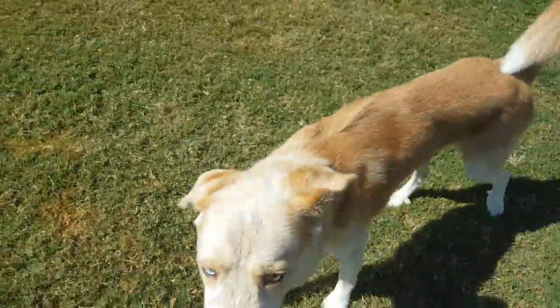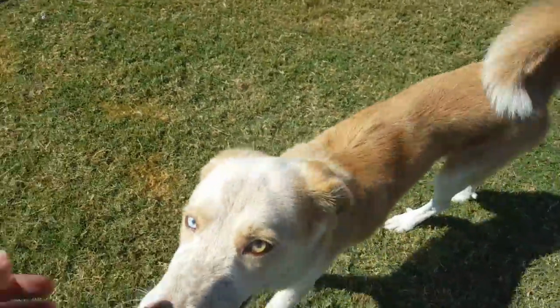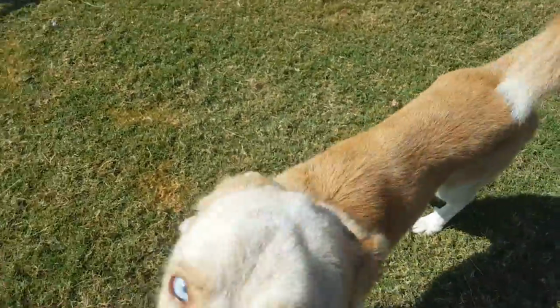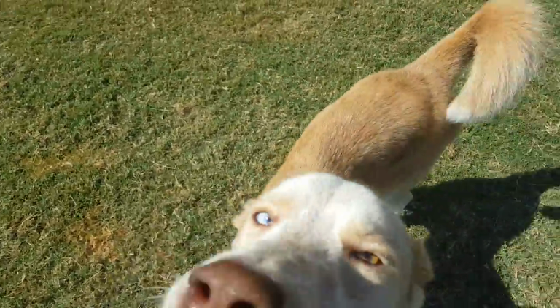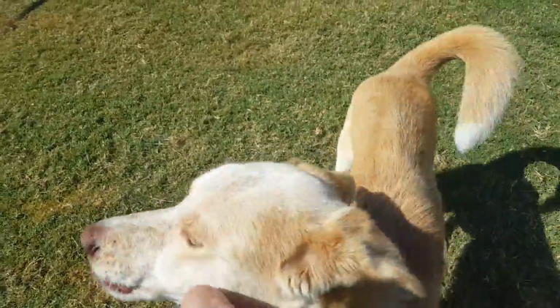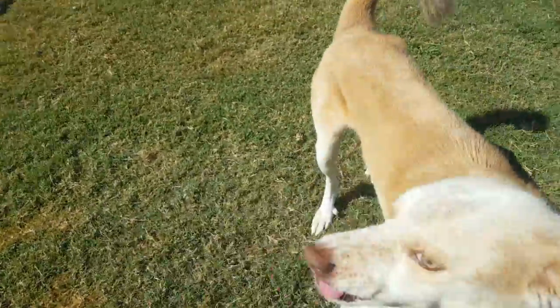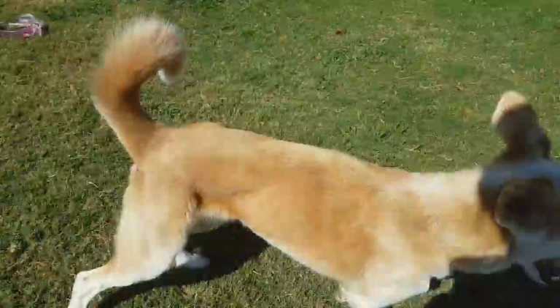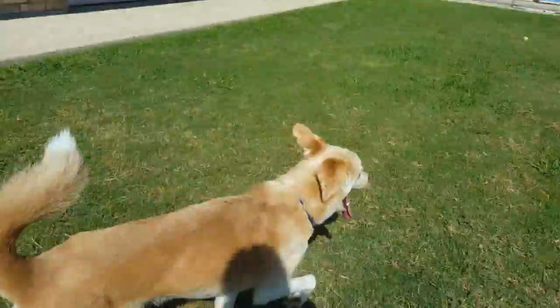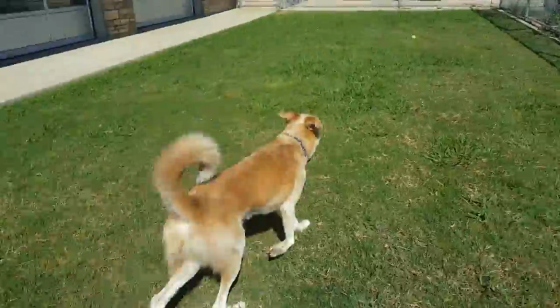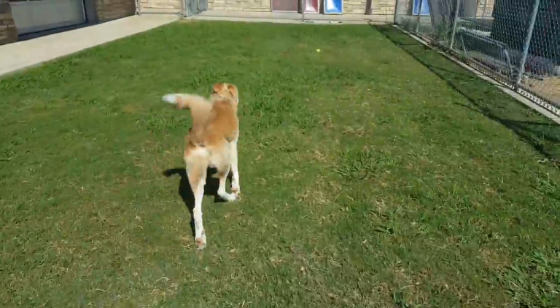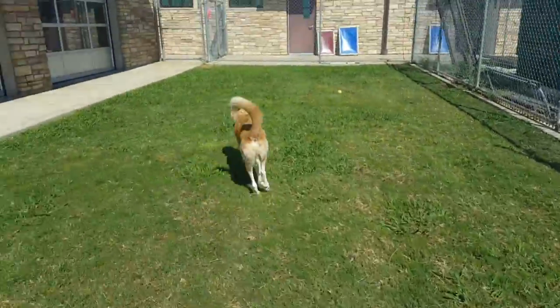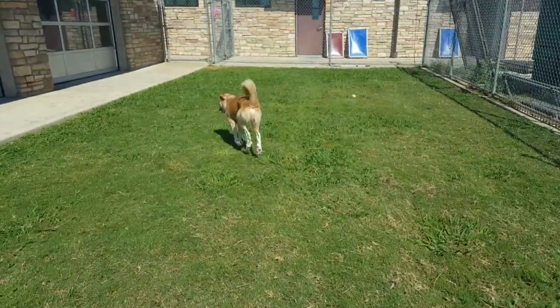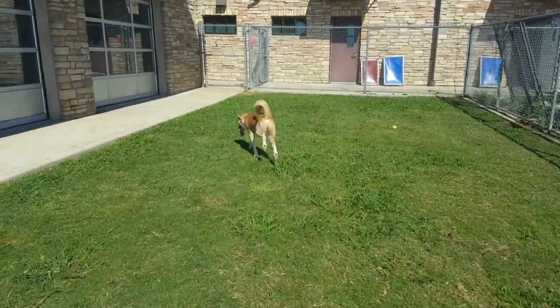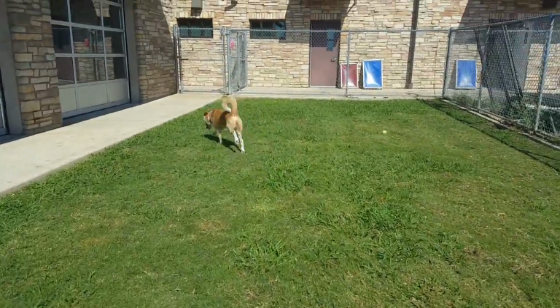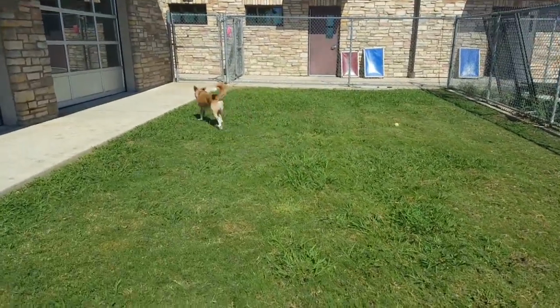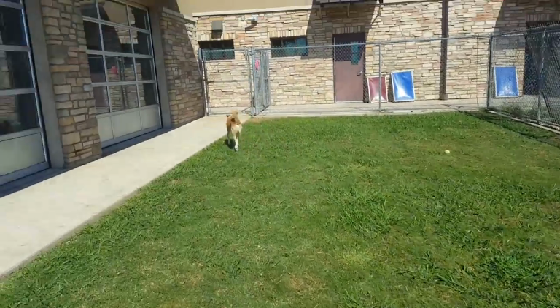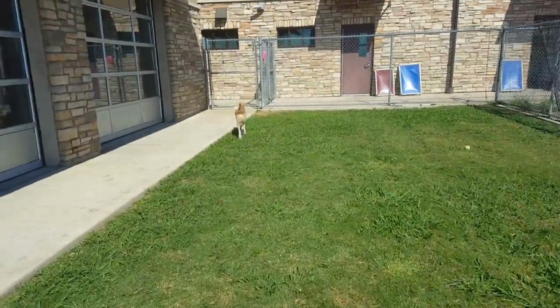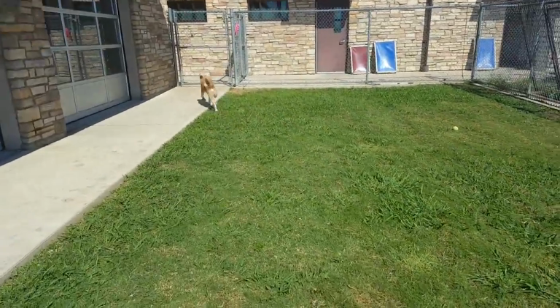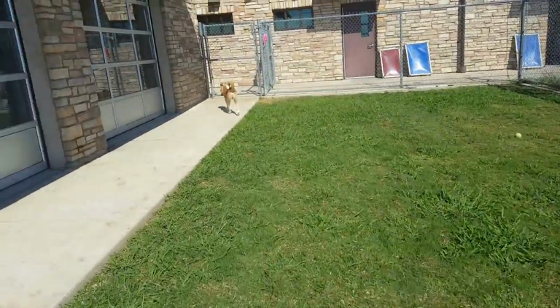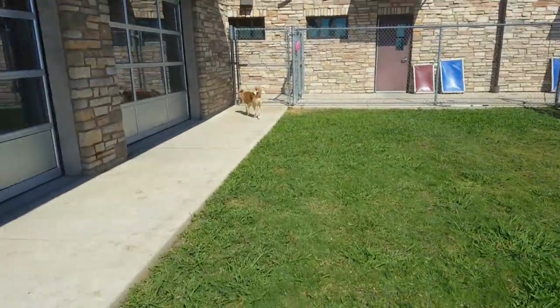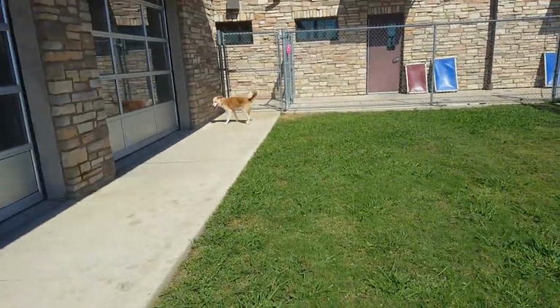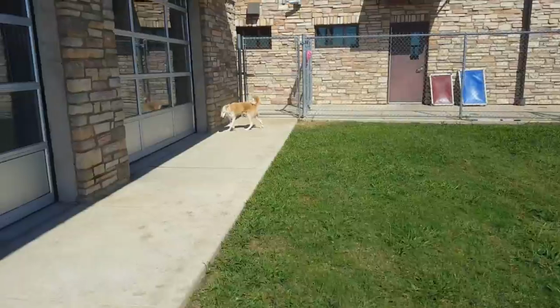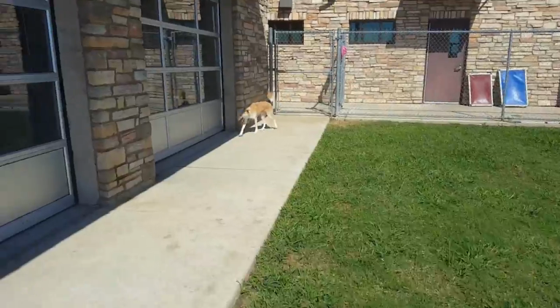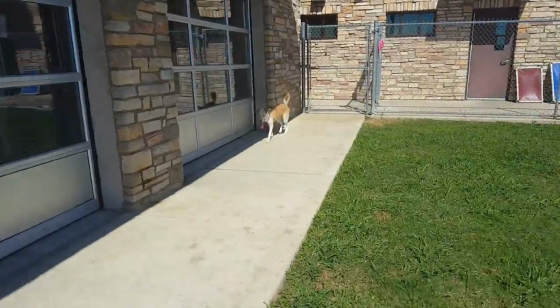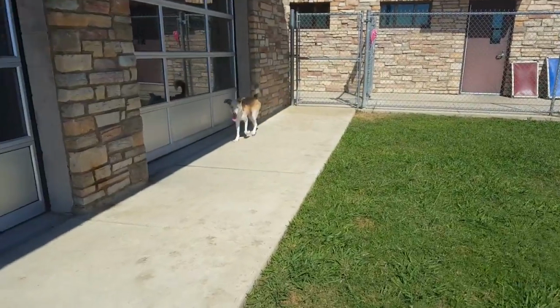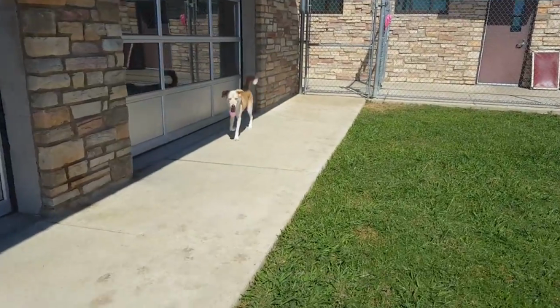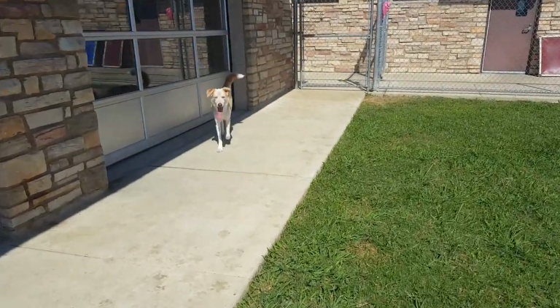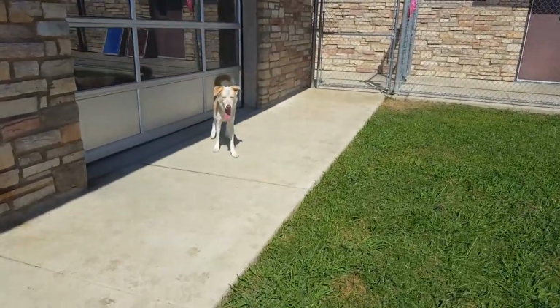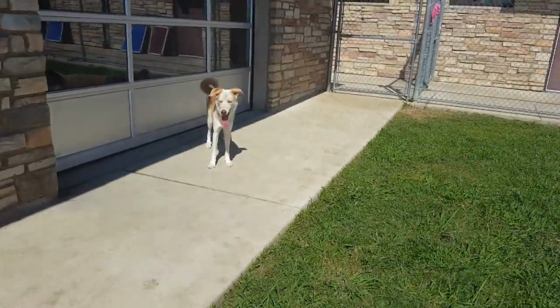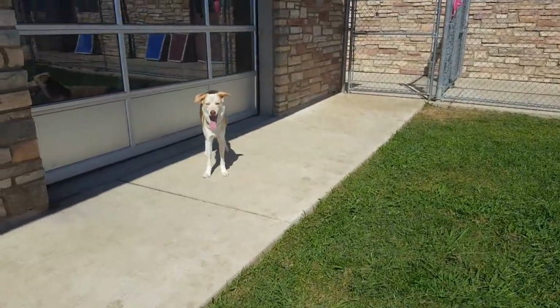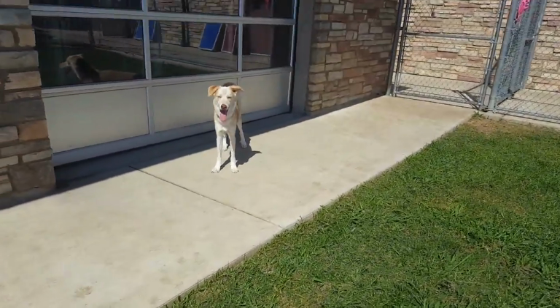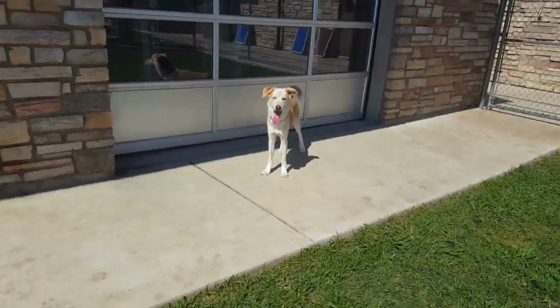He is a happy-go-lucky guy, very happy and friendly in the play yard. He will chase a tennis ball but doesn't really want to bring it back — he's just excited that something's moving around in the yard.